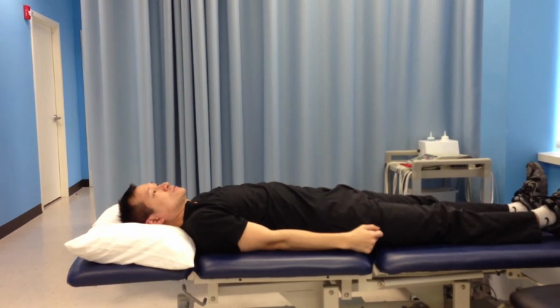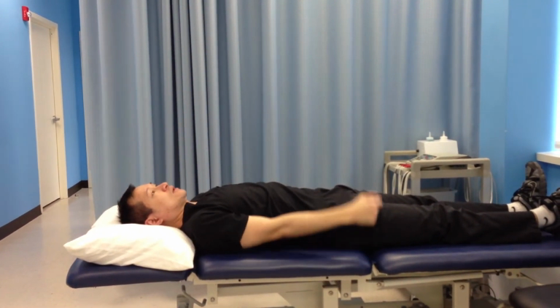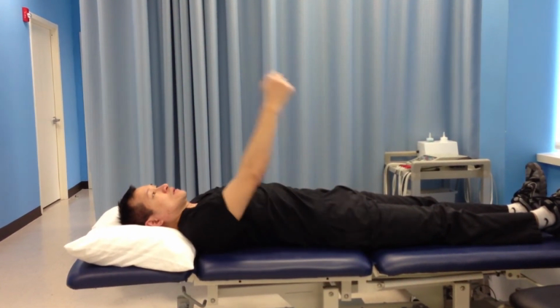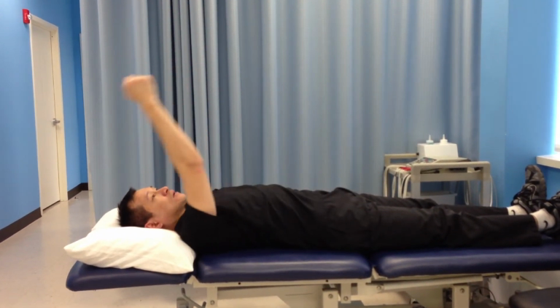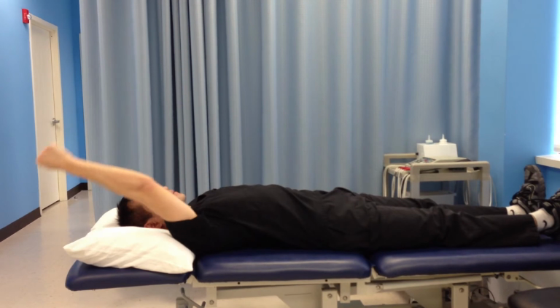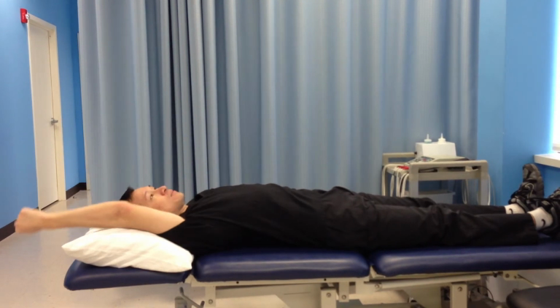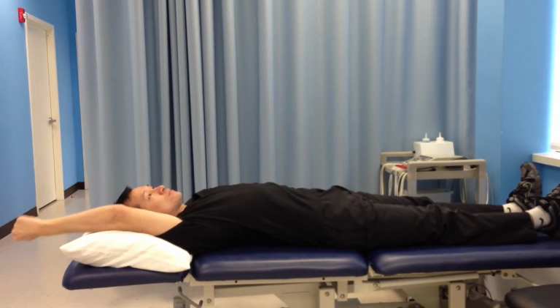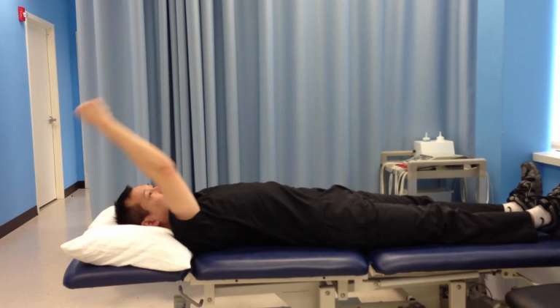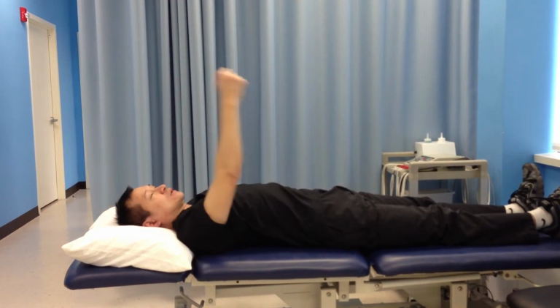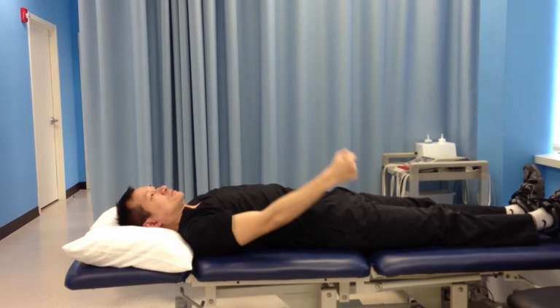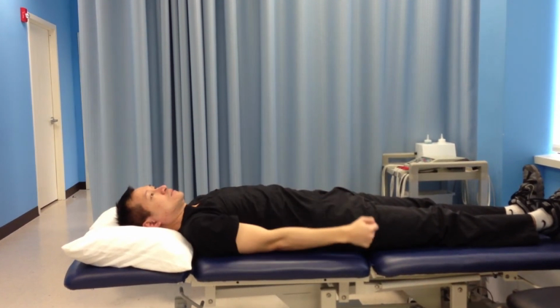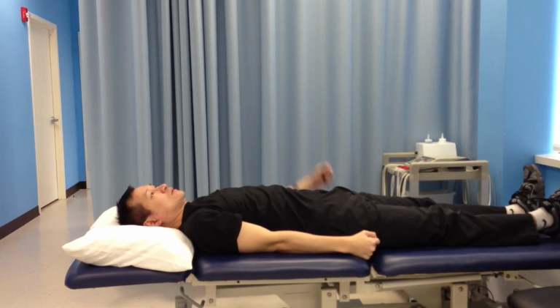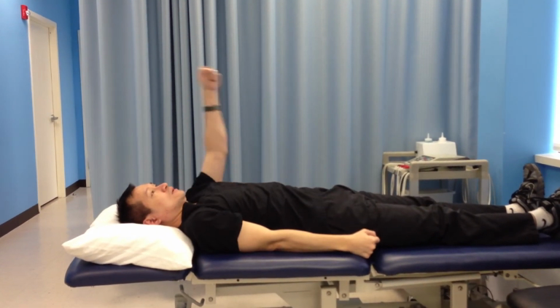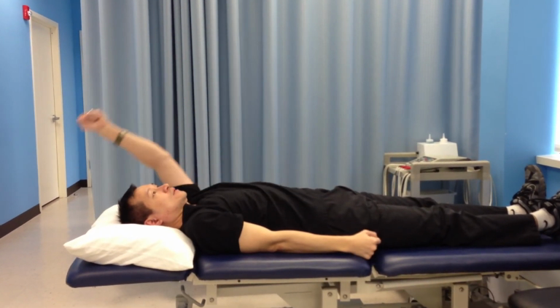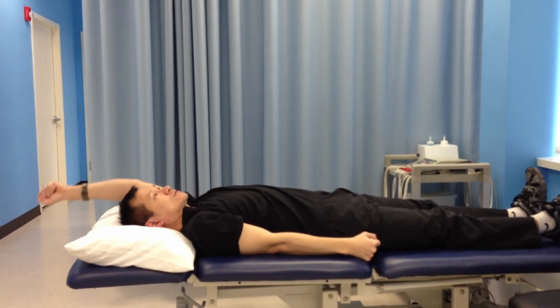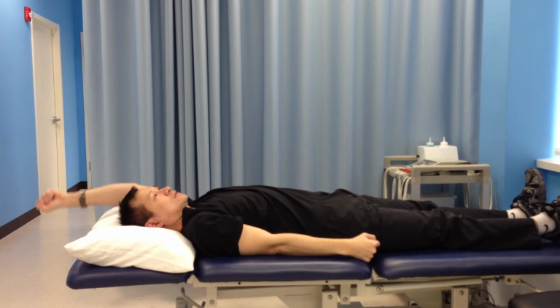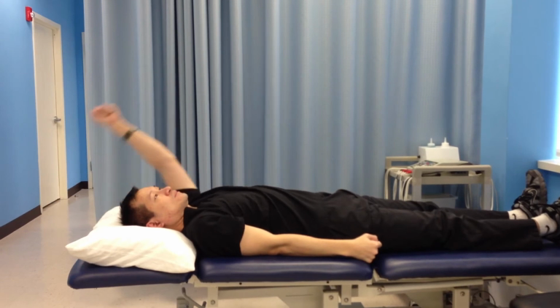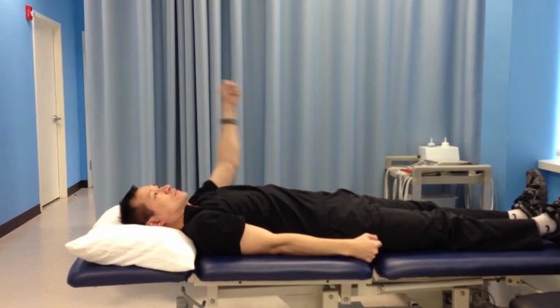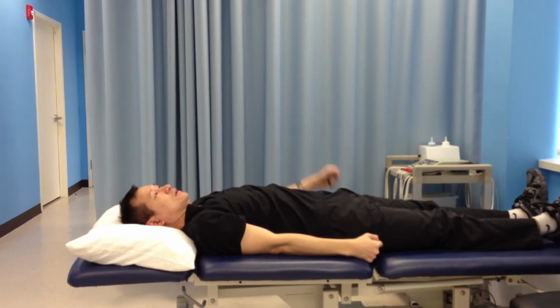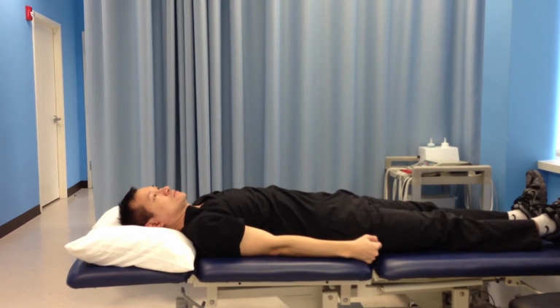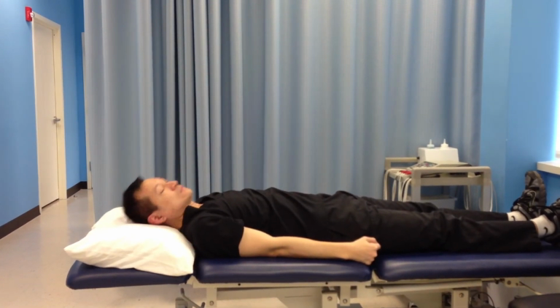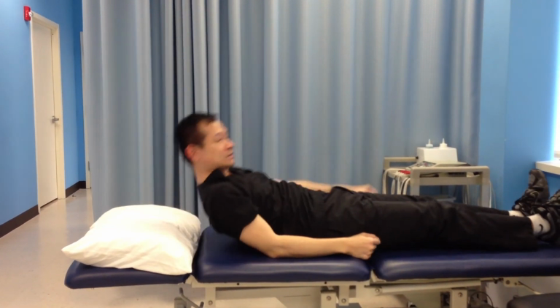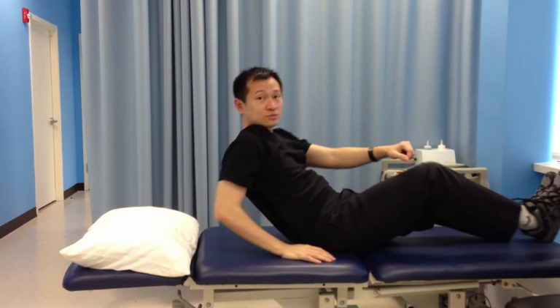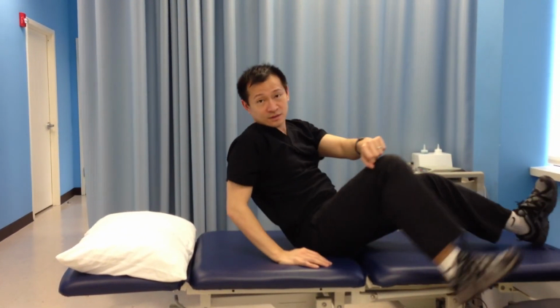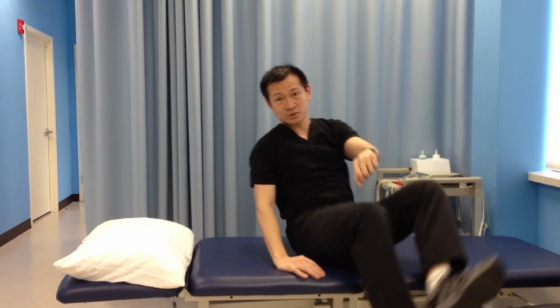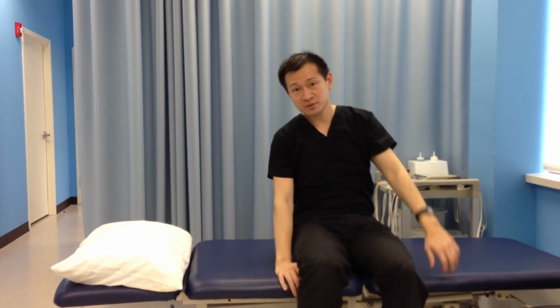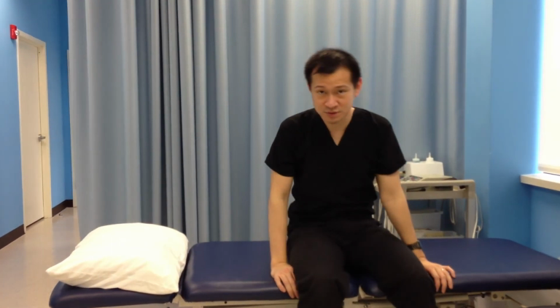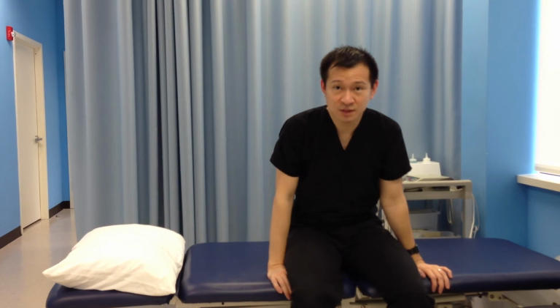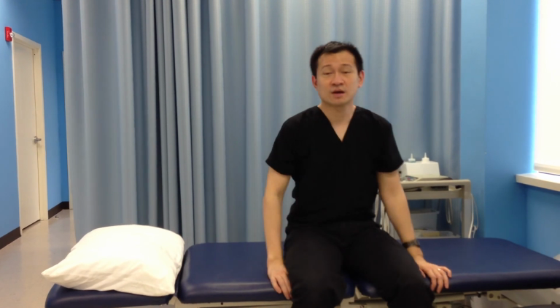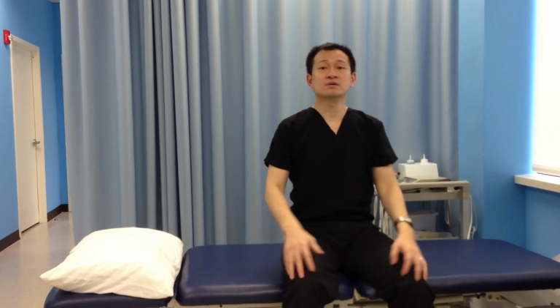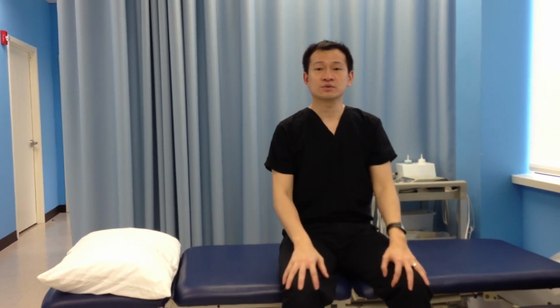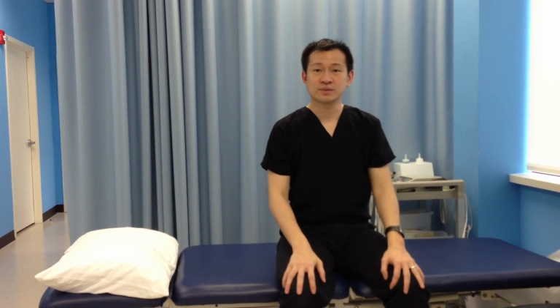So again, going up and down, and the other side, up and down. You can do that 20 repetitions, and that will be good for your lower back.